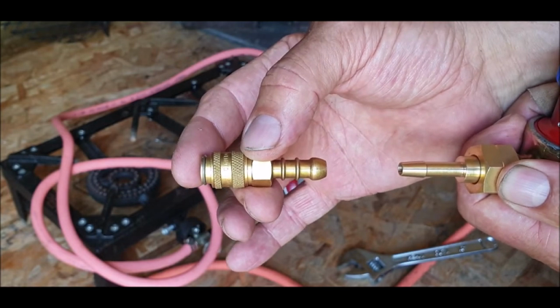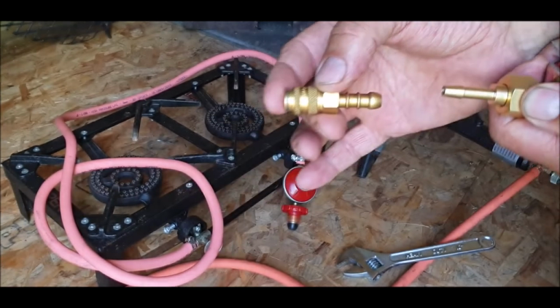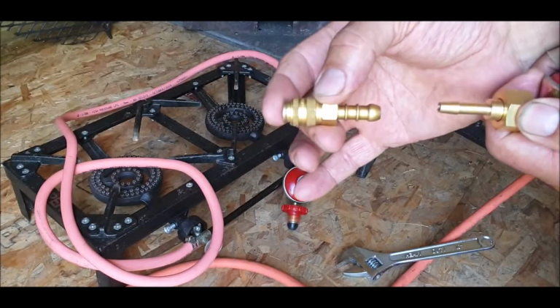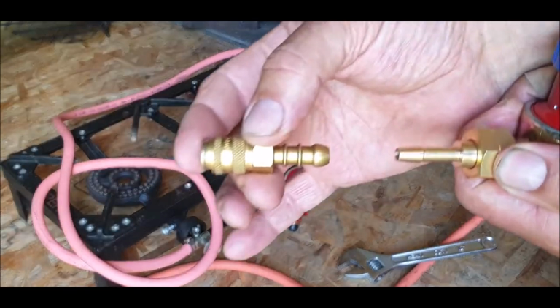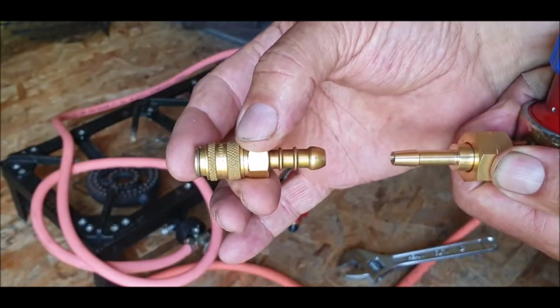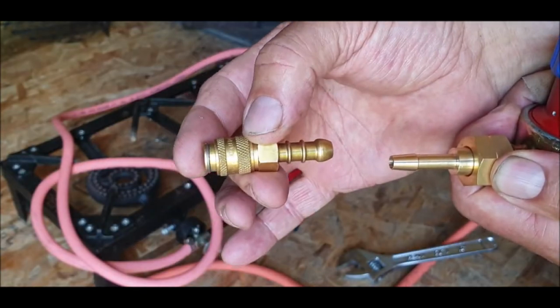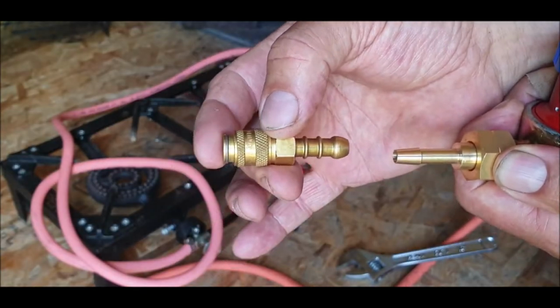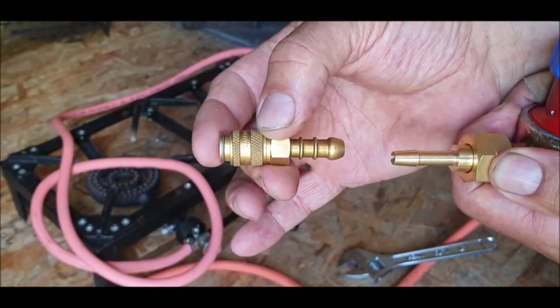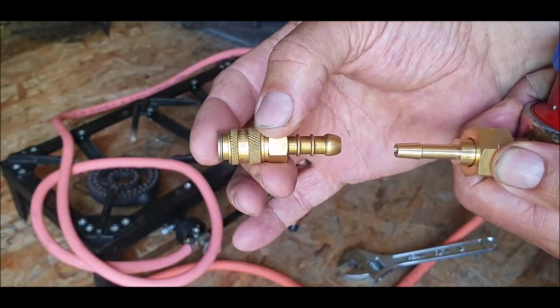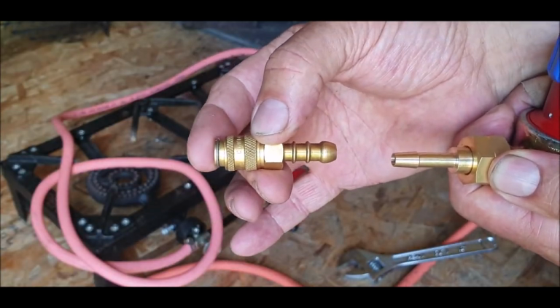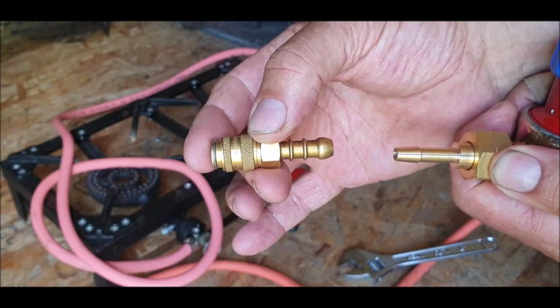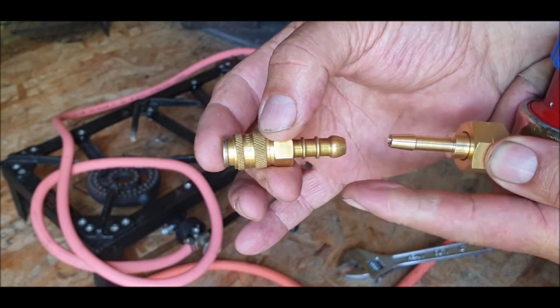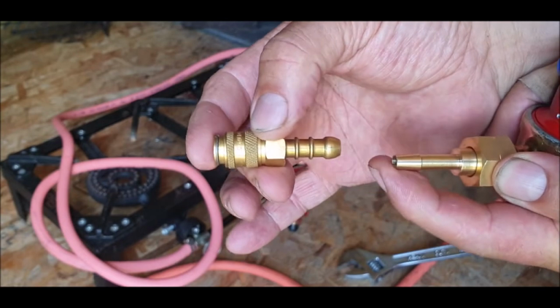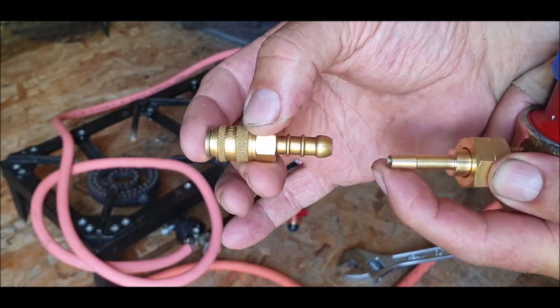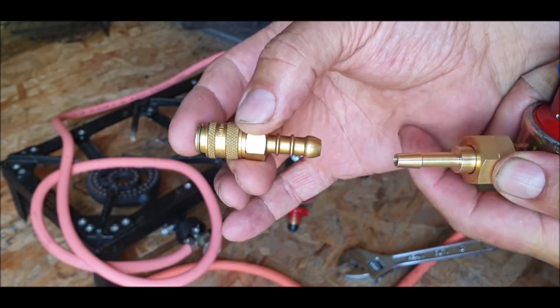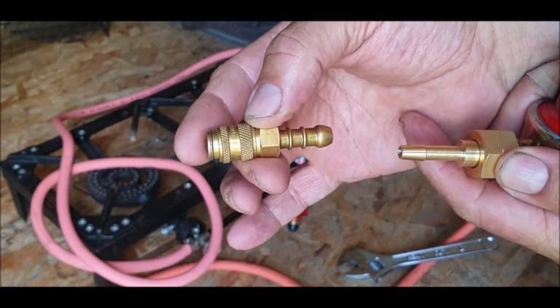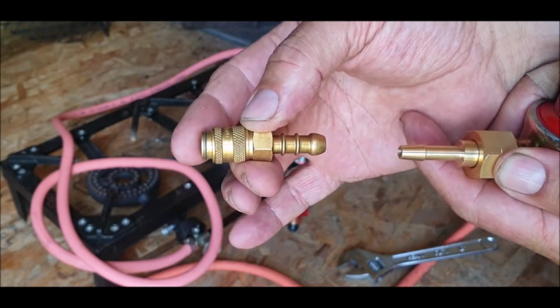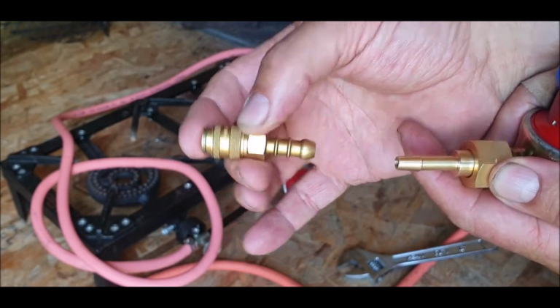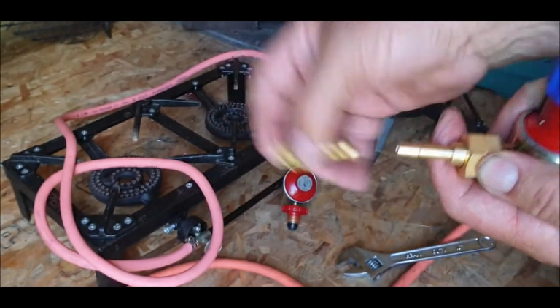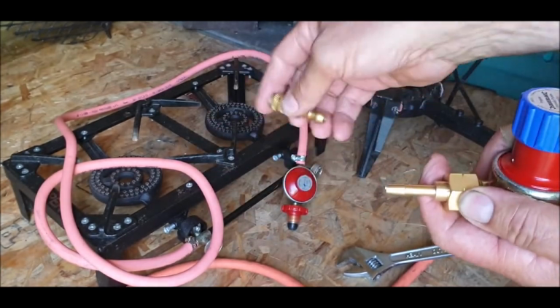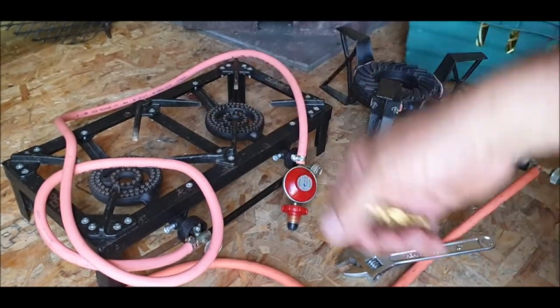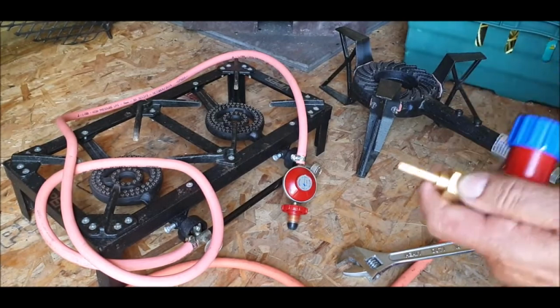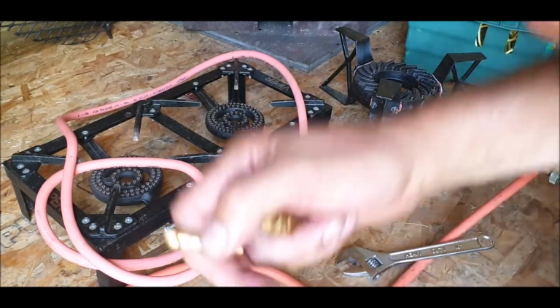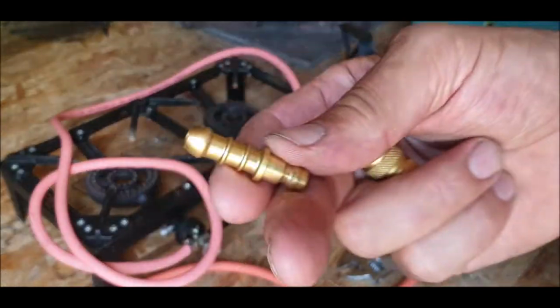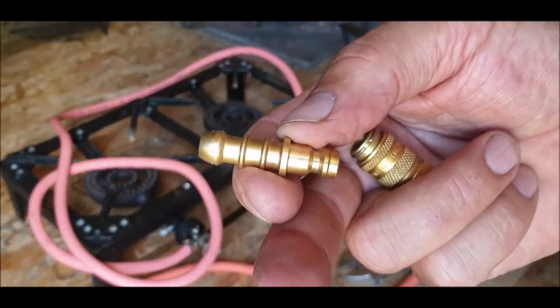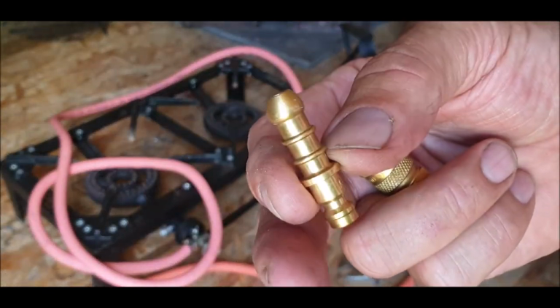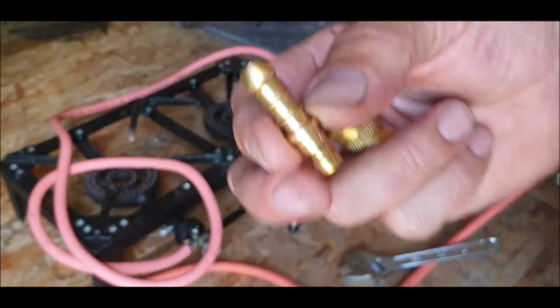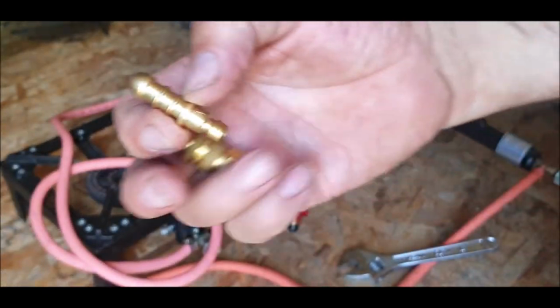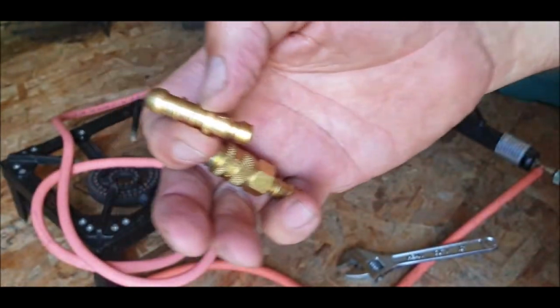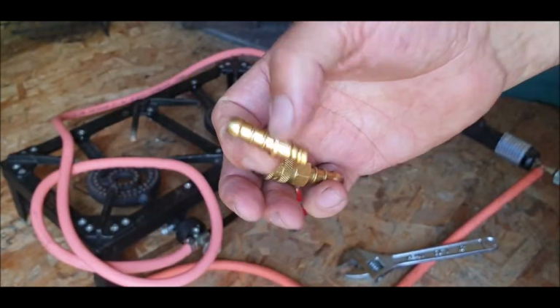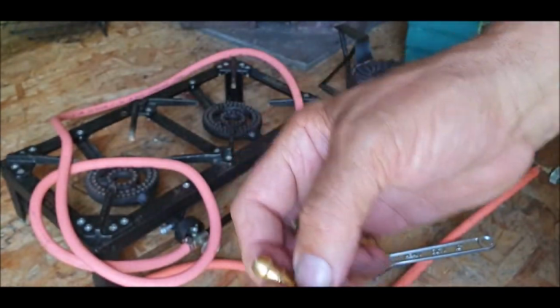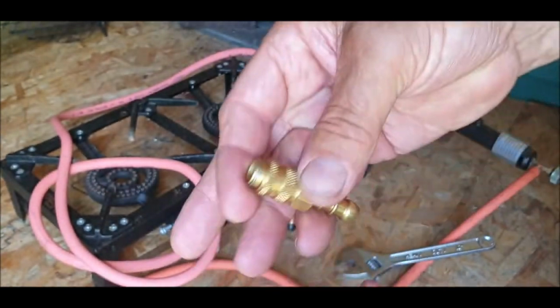The piece of hose I've got there might work actually. A bit of hose, jubilee clip on each end, and we'll see what happens. On each end of each hose we fit a nozzle.